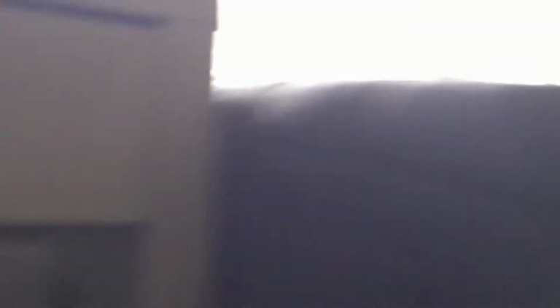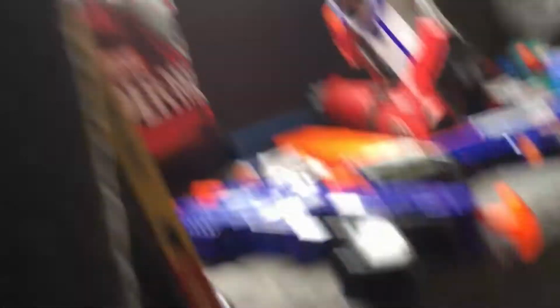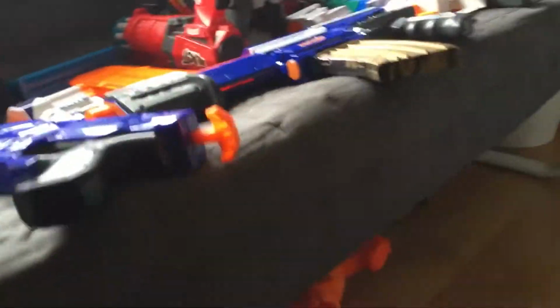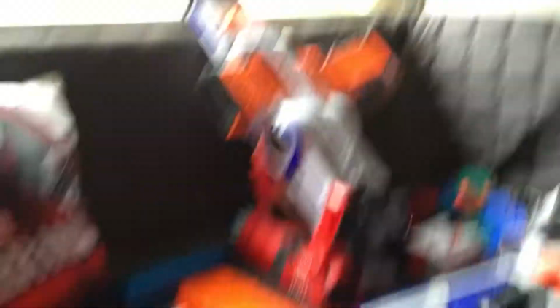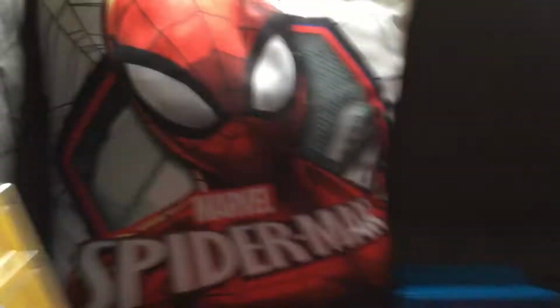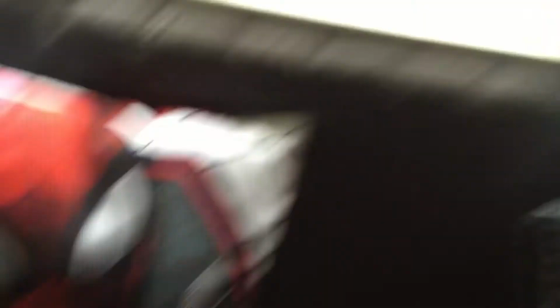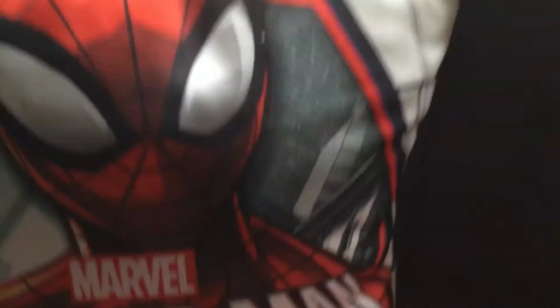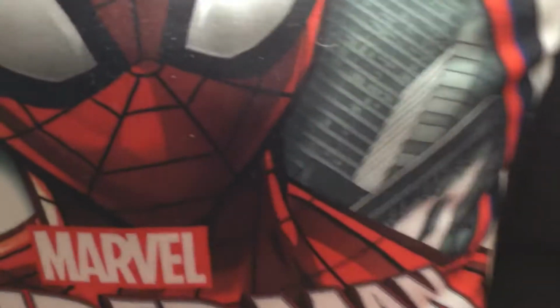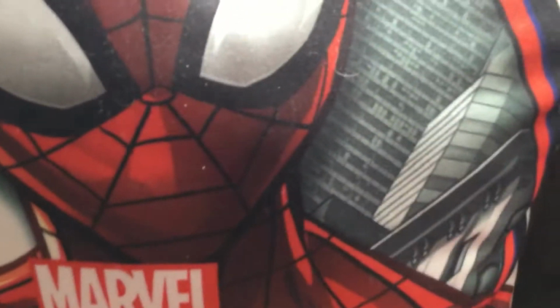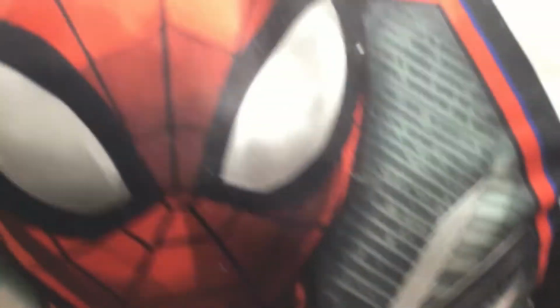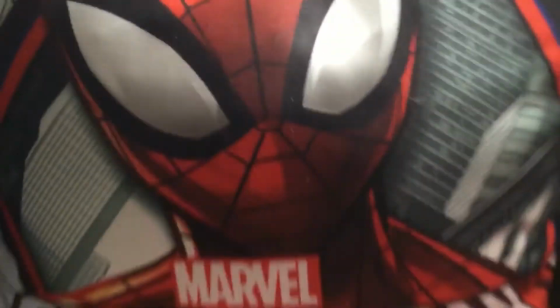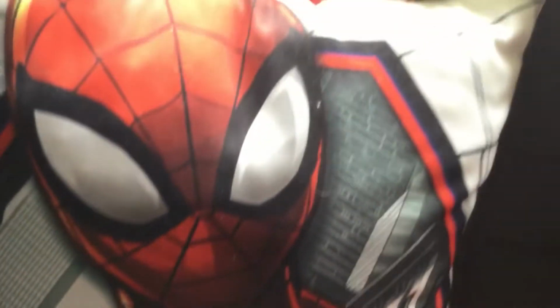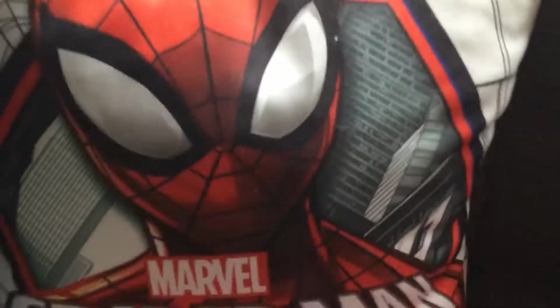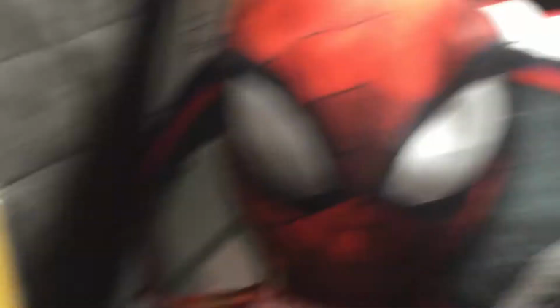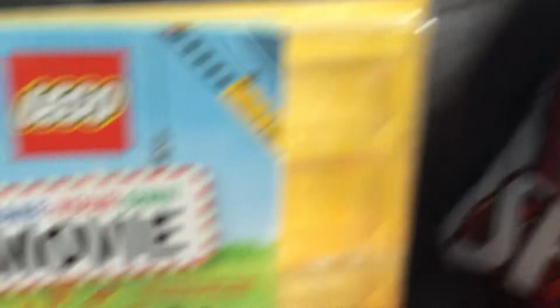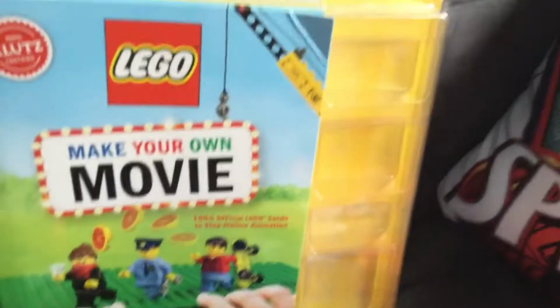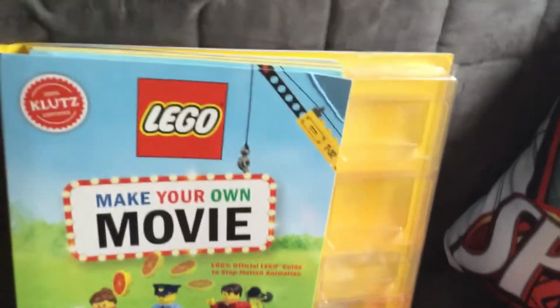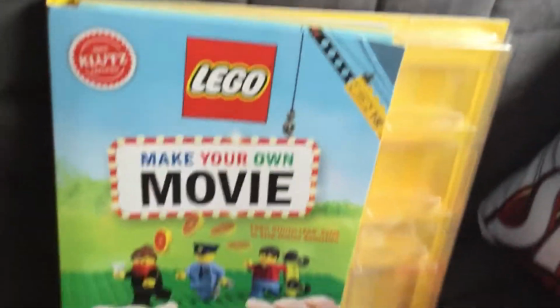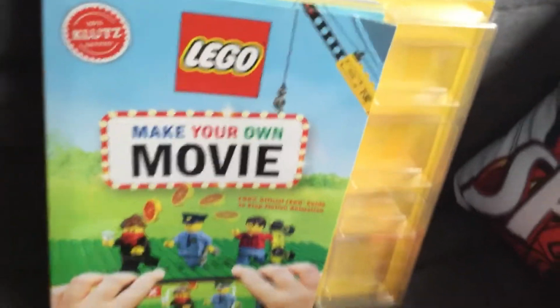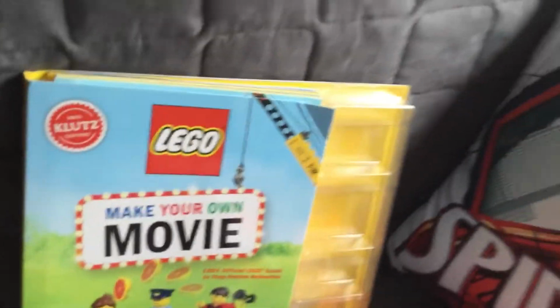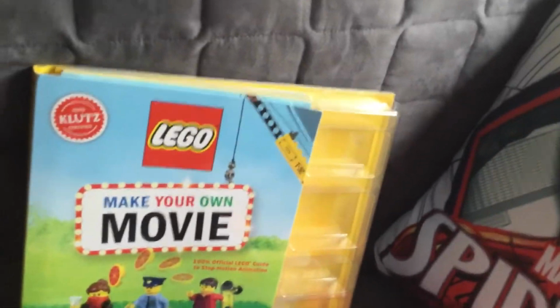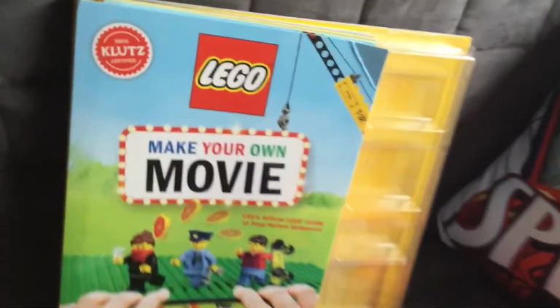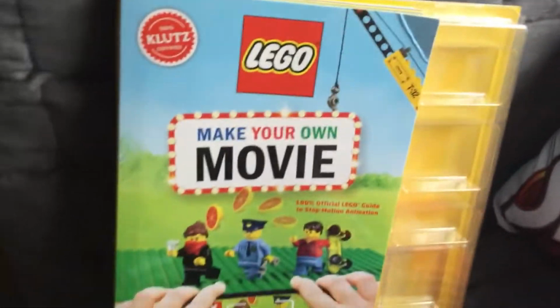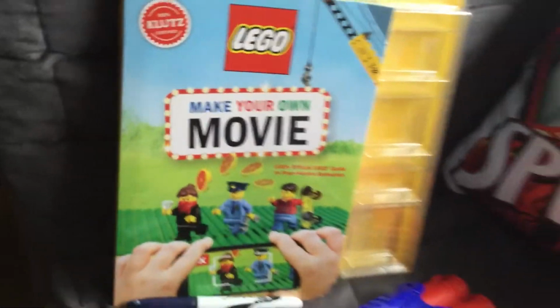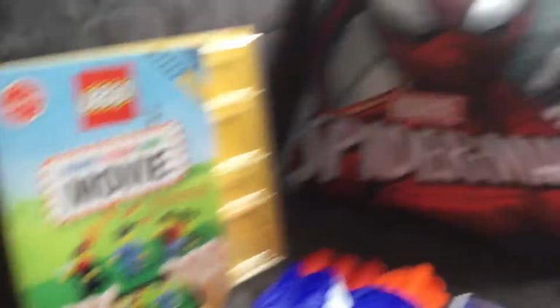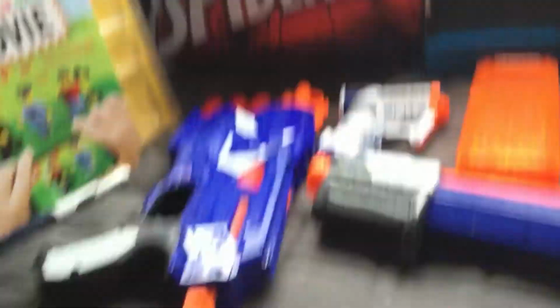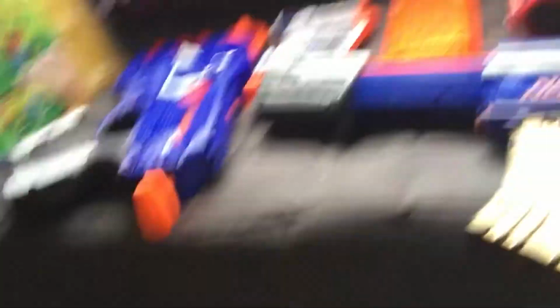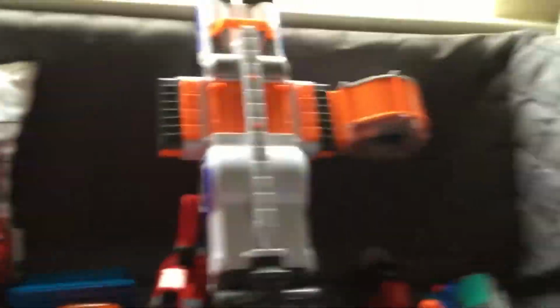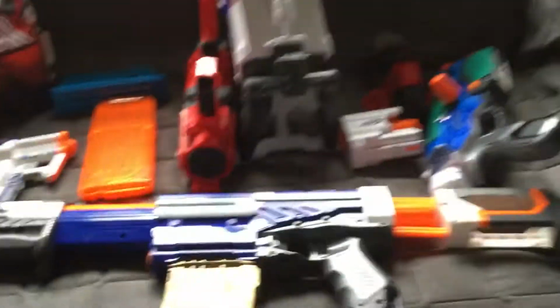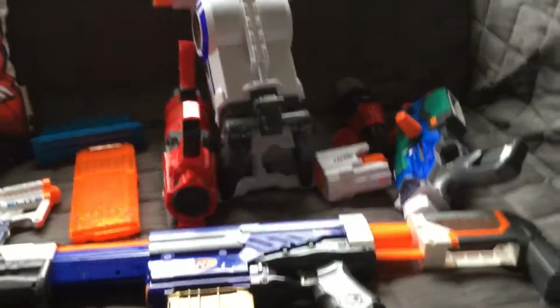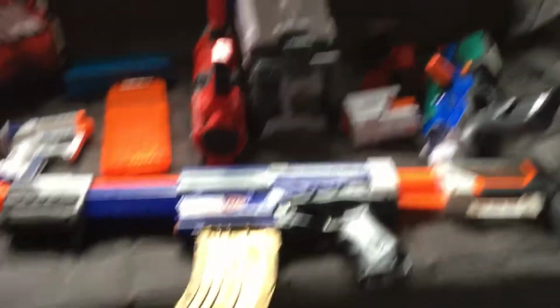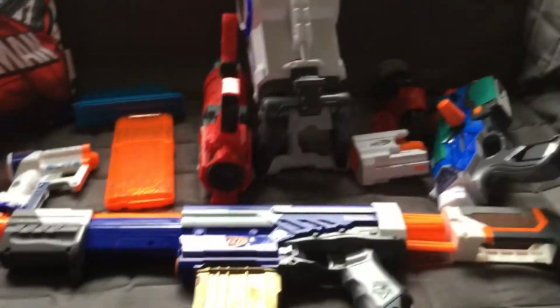And then here's my Spider-Man pillar, a Maker movie book — it says Maker on Ruby. And here's all my Nerf guns.